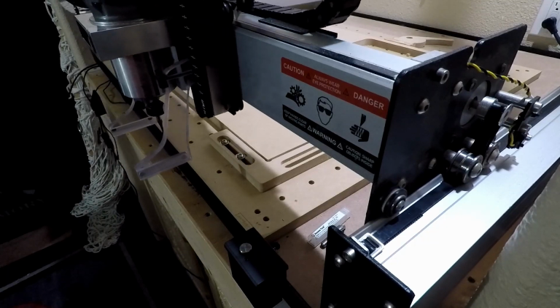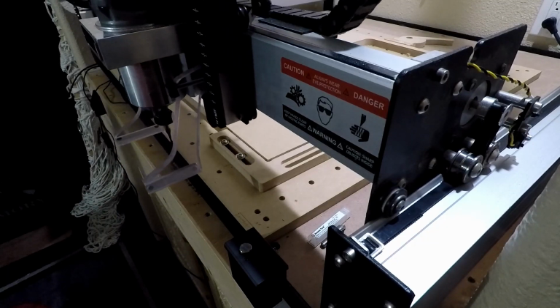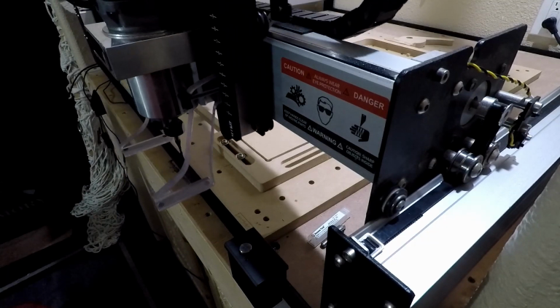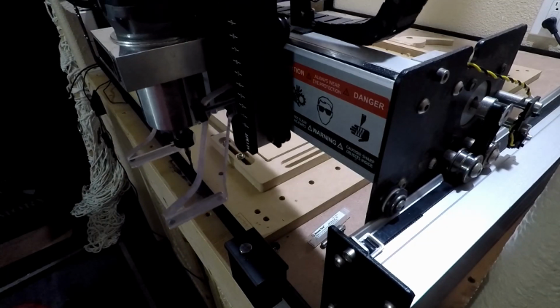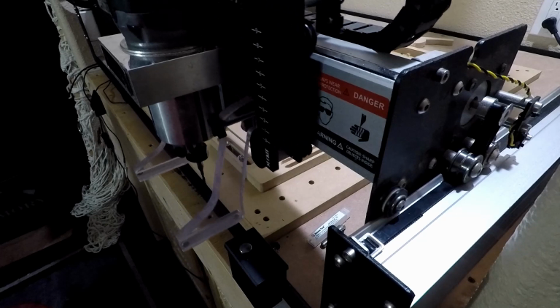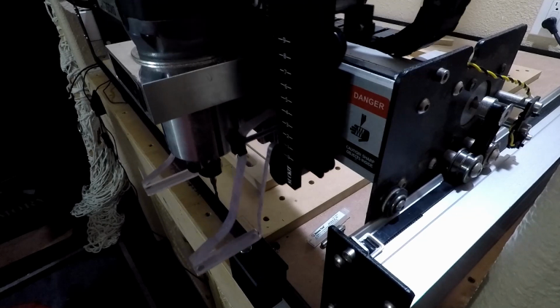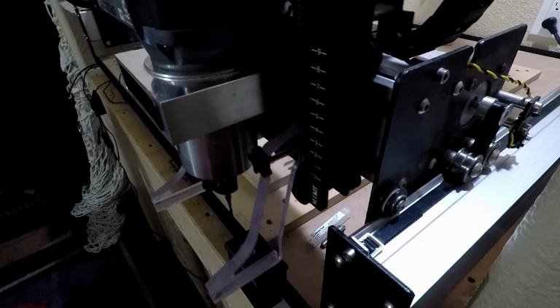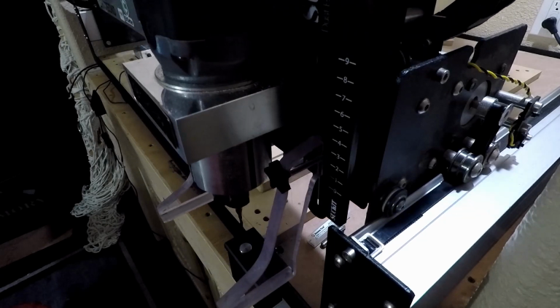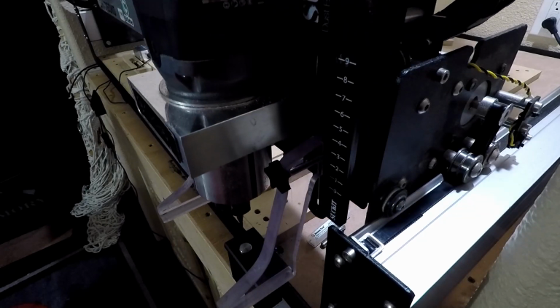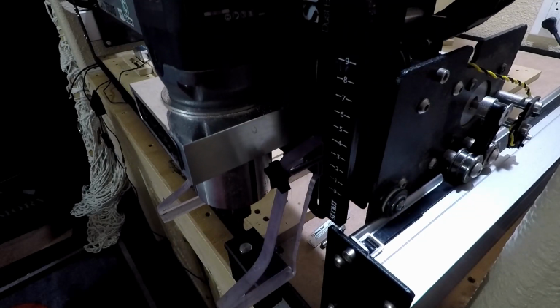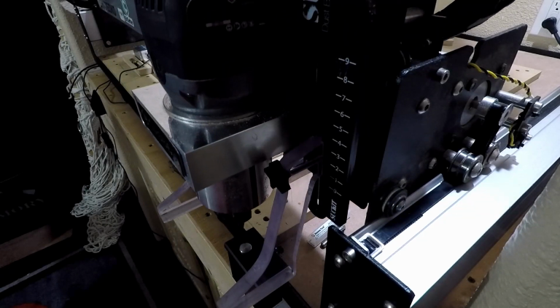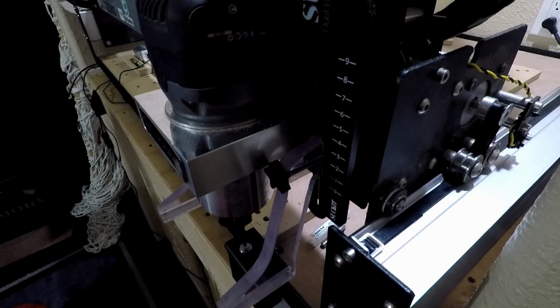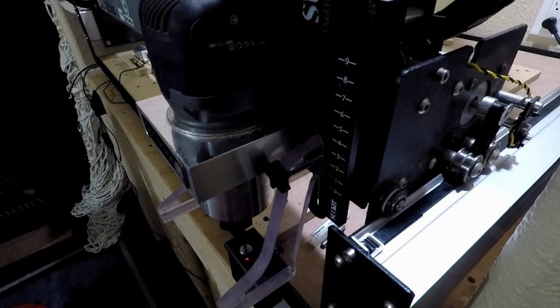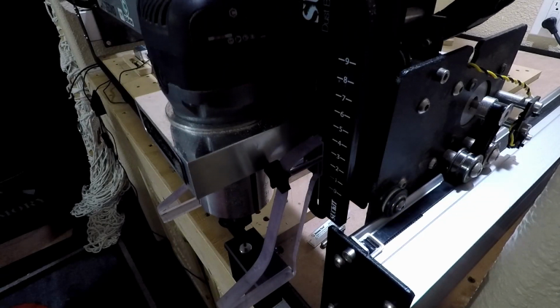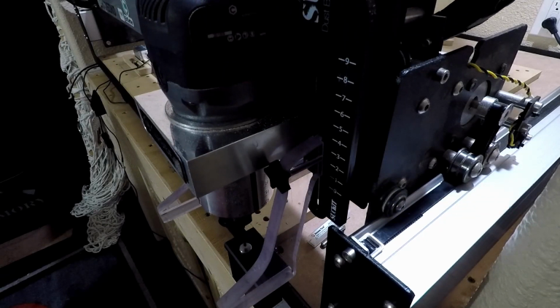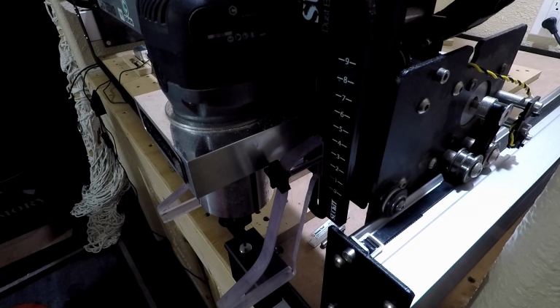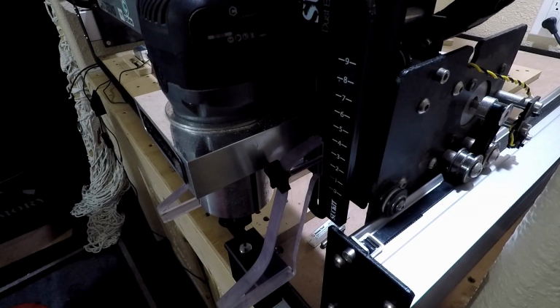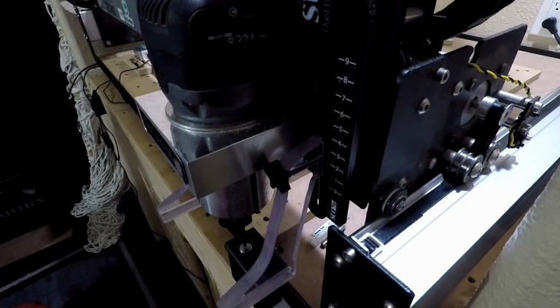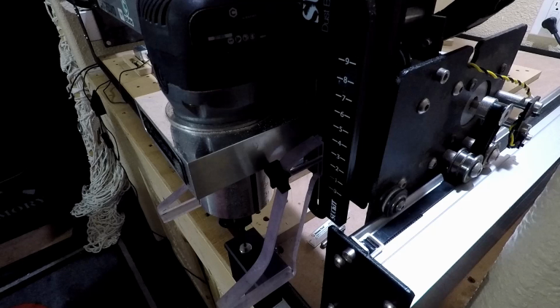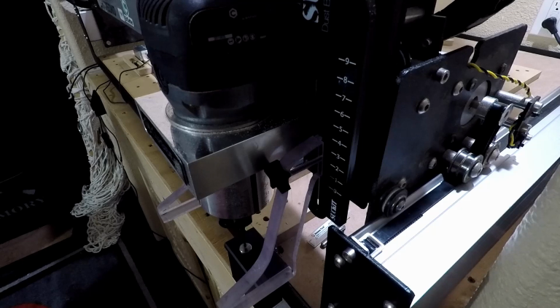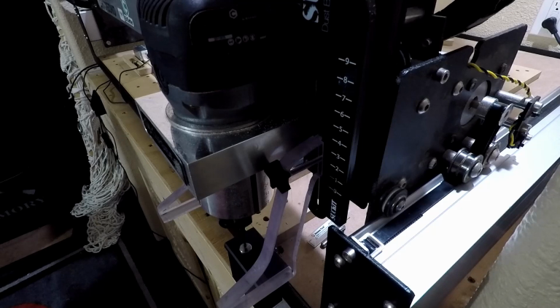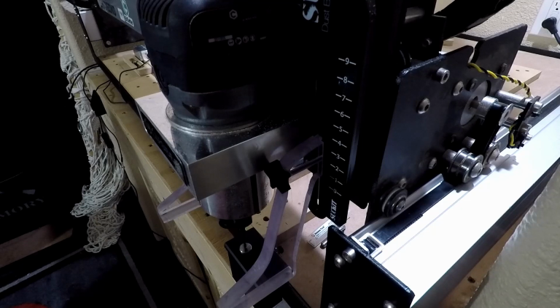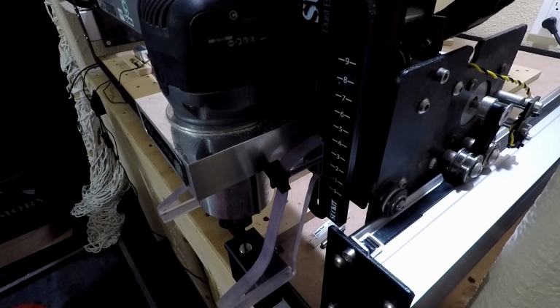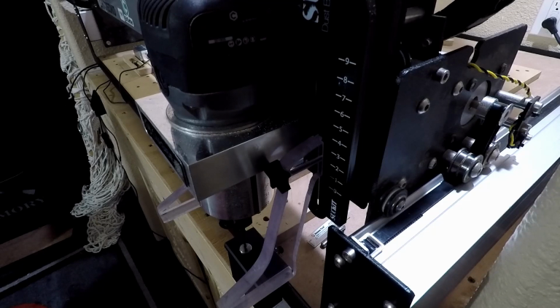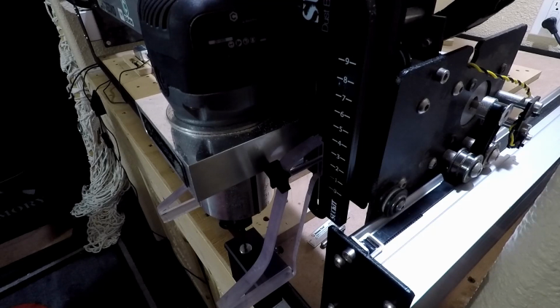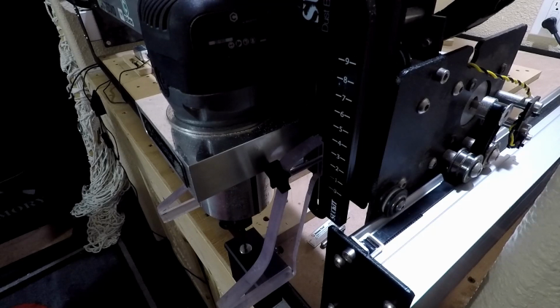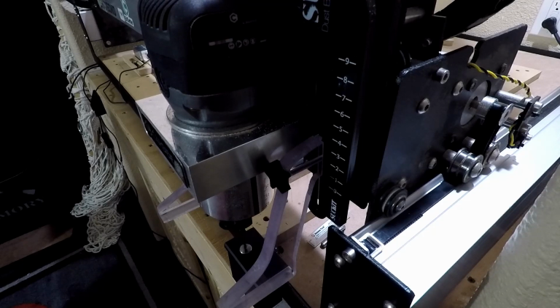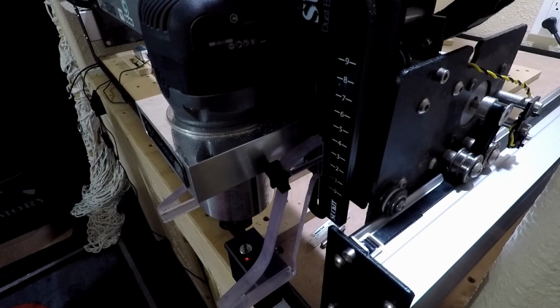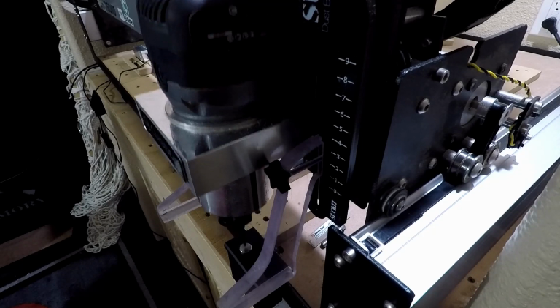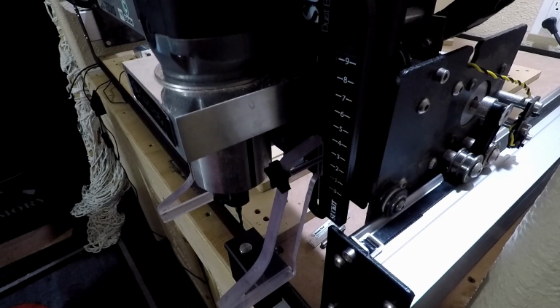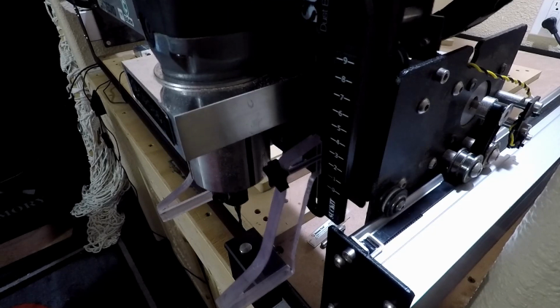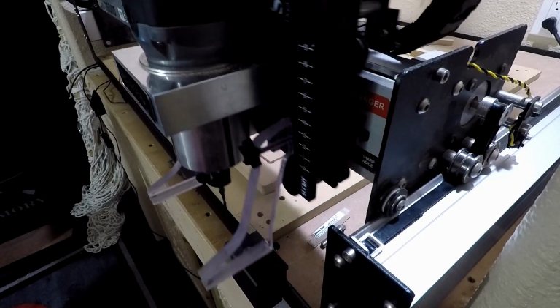After you load the tool, hit OK and it will automatically start the probing cycle. It'll move over to the probe, then start to take its measurements. When it's finished, it'll move back to the center position.